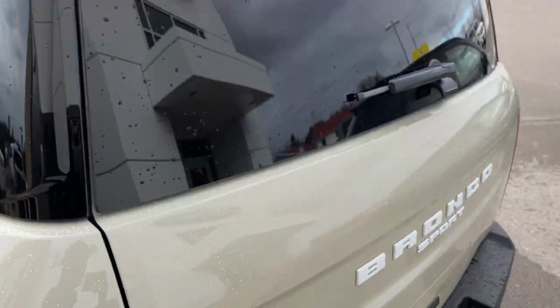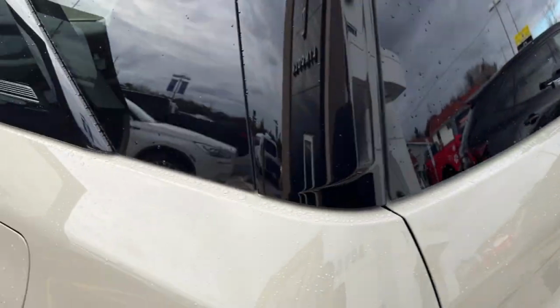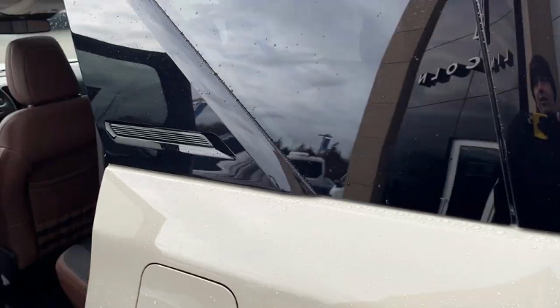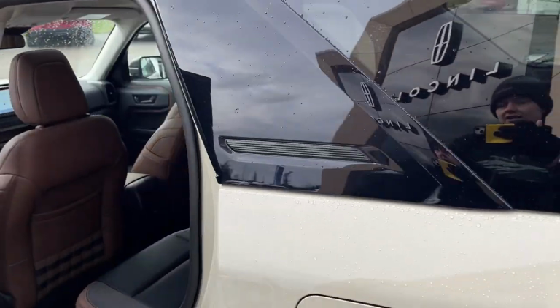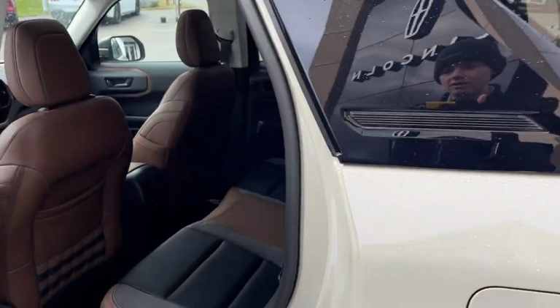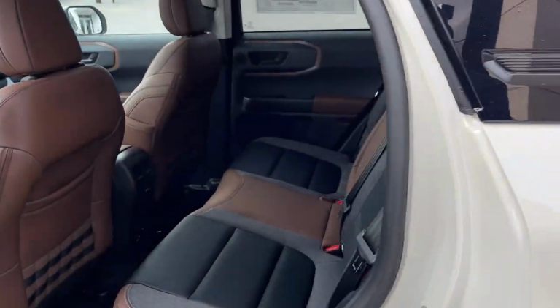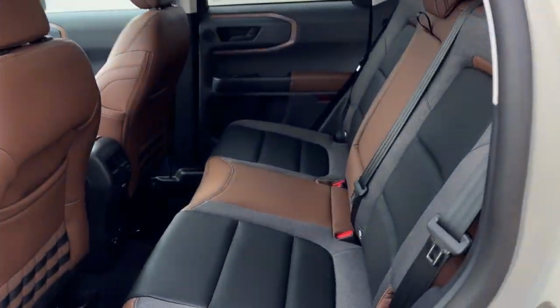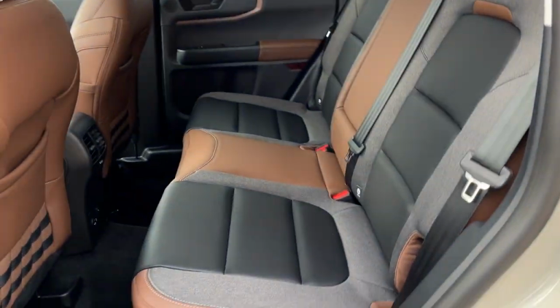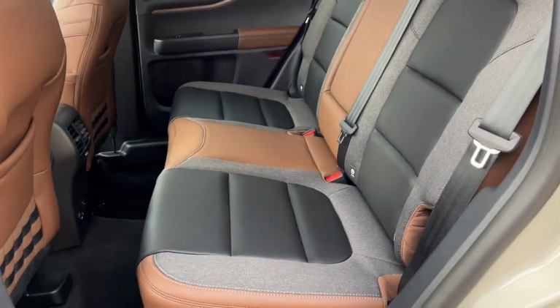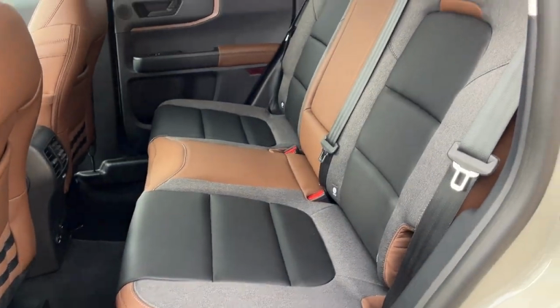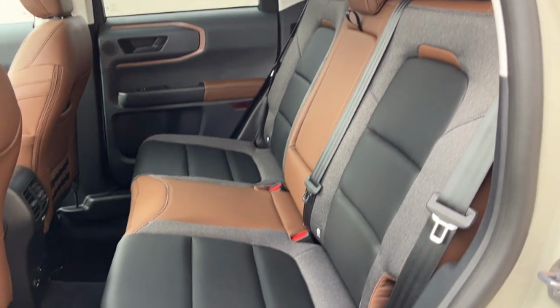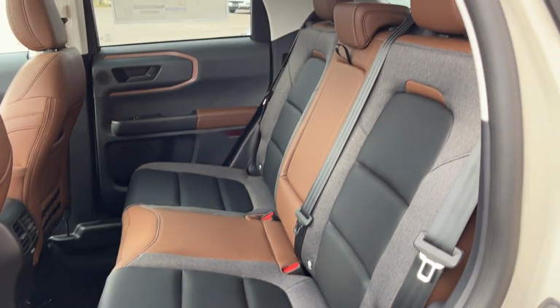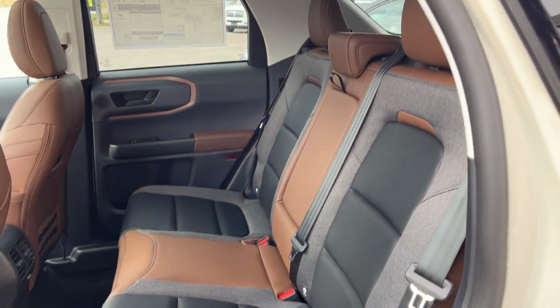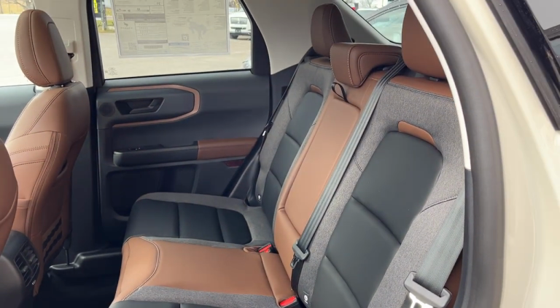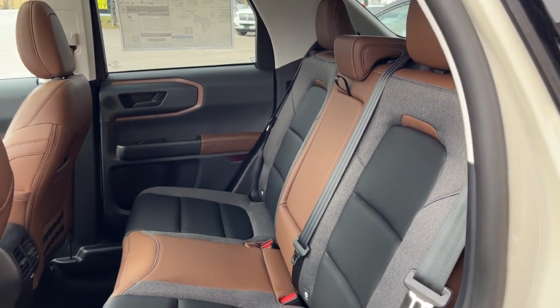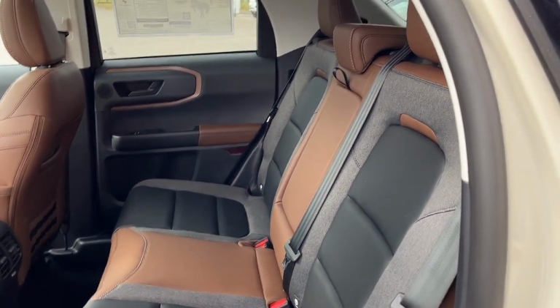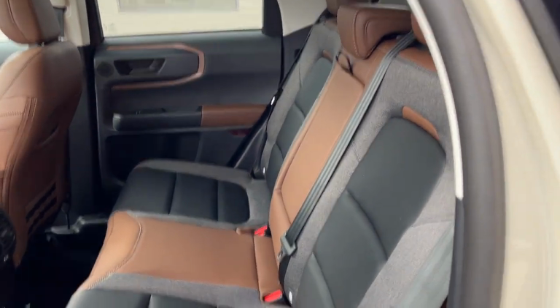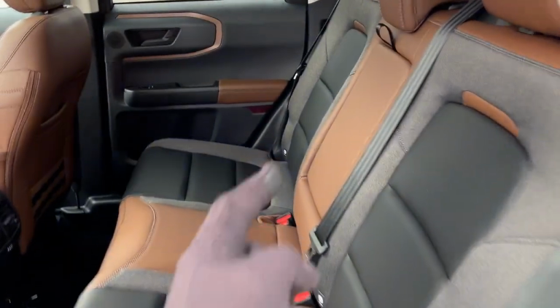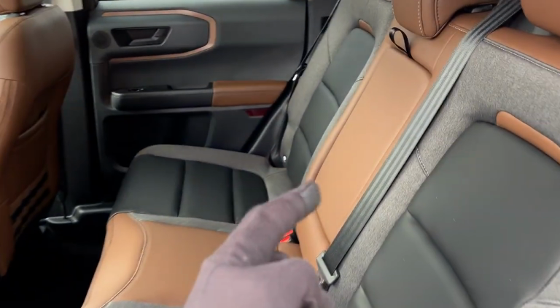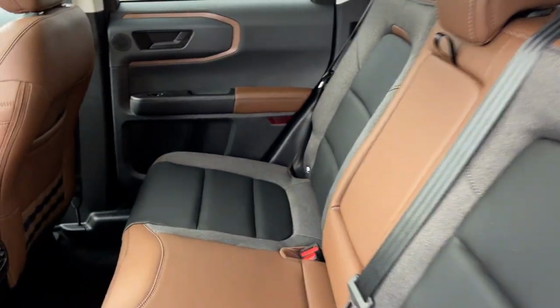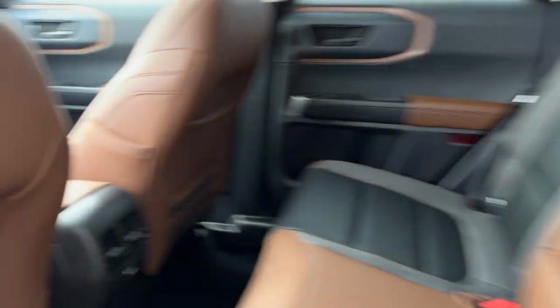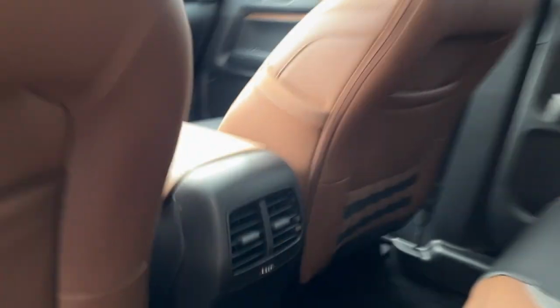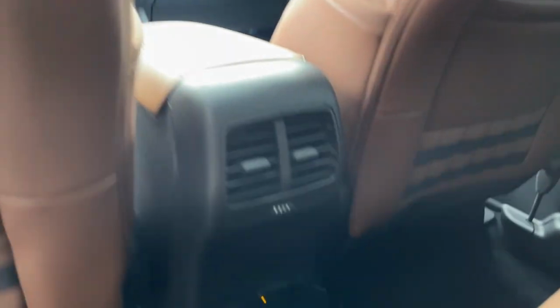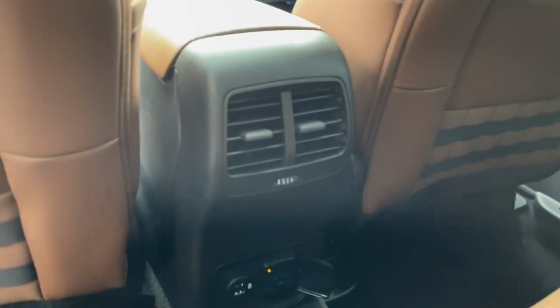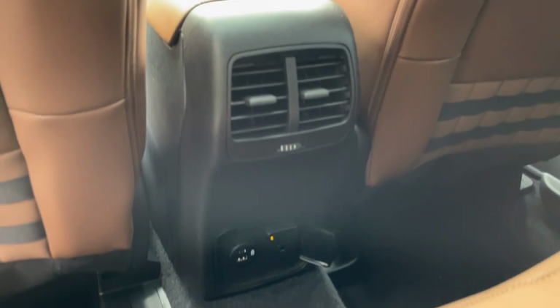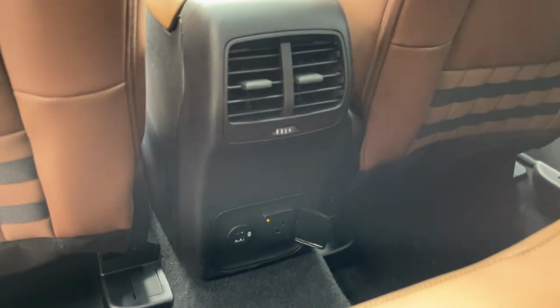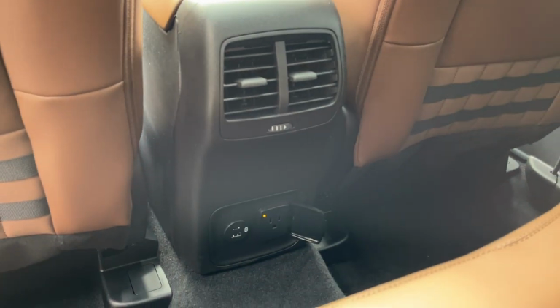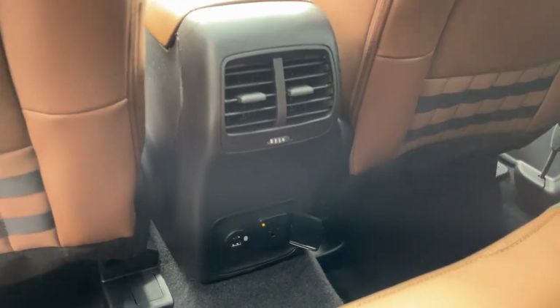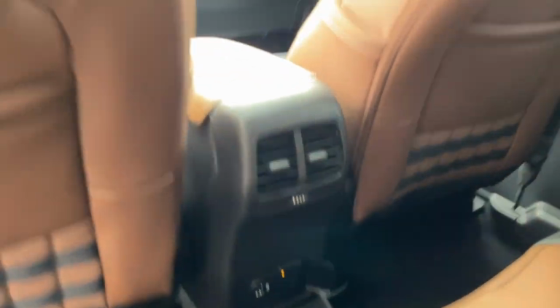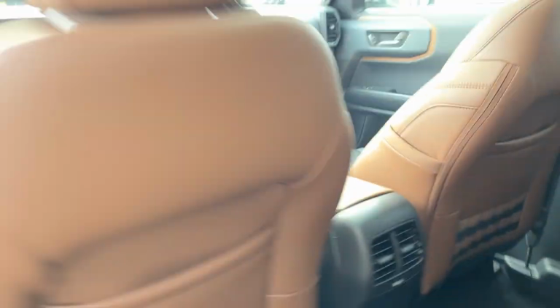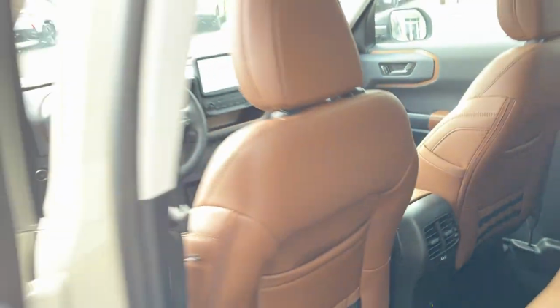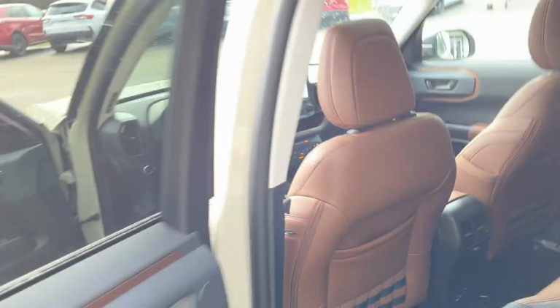Coming around to the interior of this Bronco Sport, you have the ebony roast interior with really comfortable seats front and back. In the rear, you have a couple of layers that fold down from the center, three-prong power, a couple of USBs, and your own climate vents.